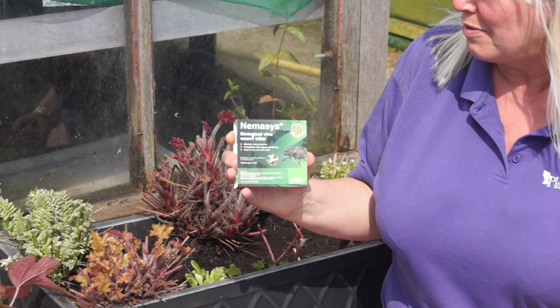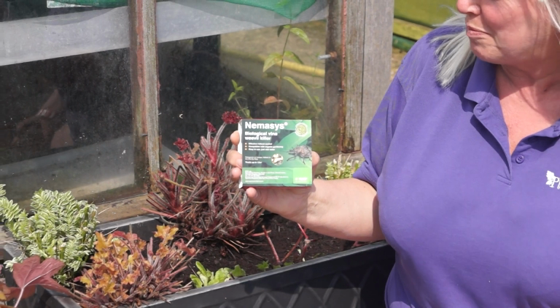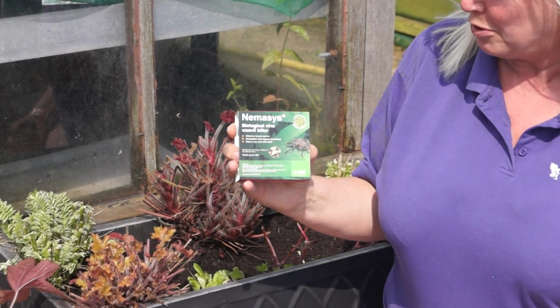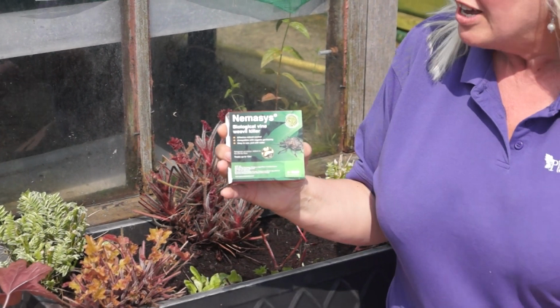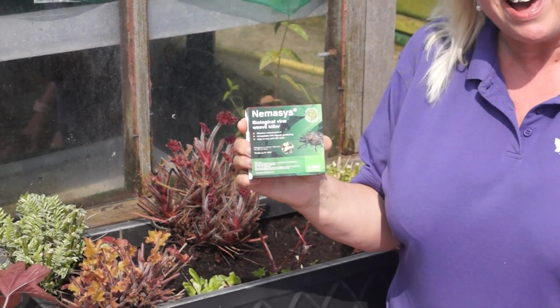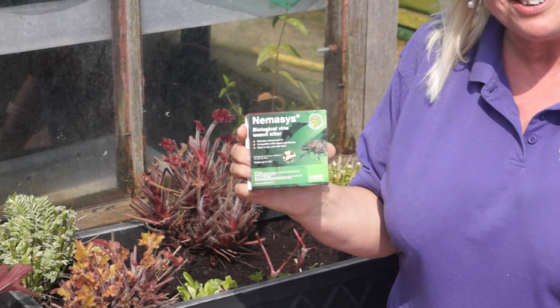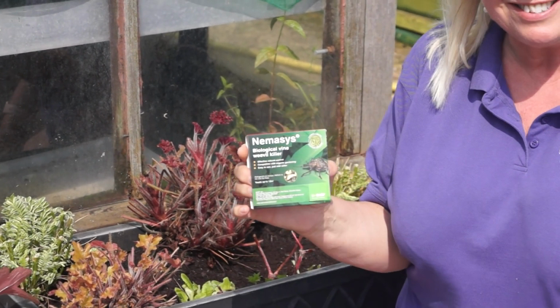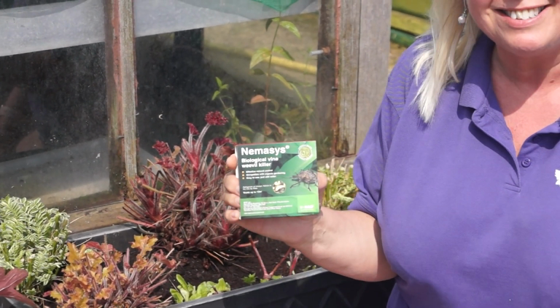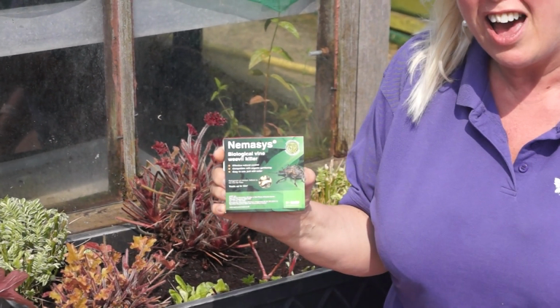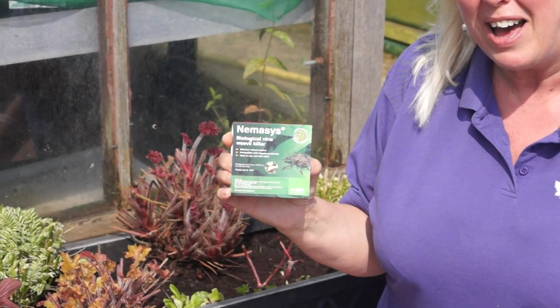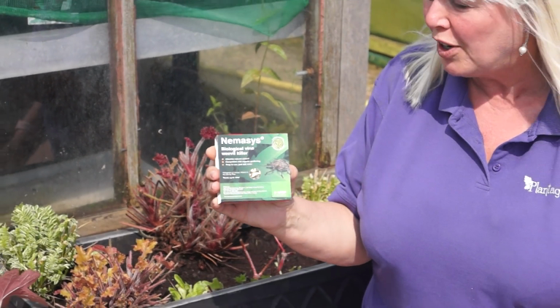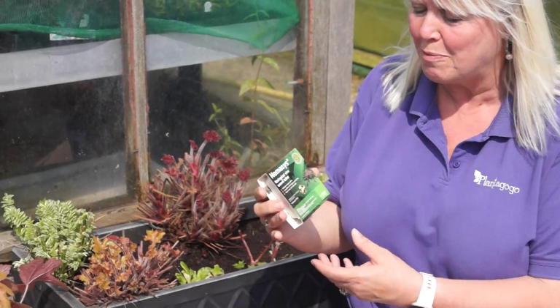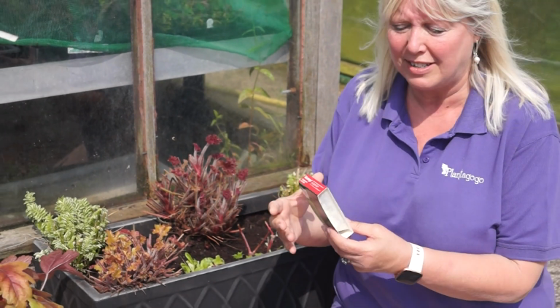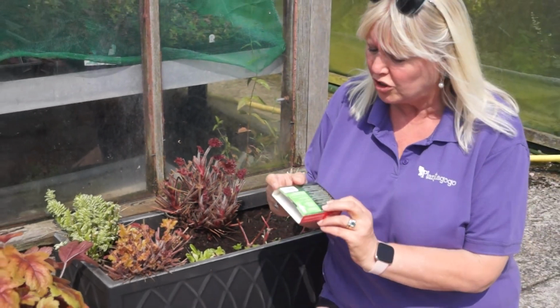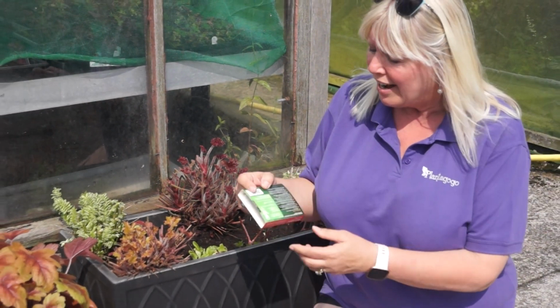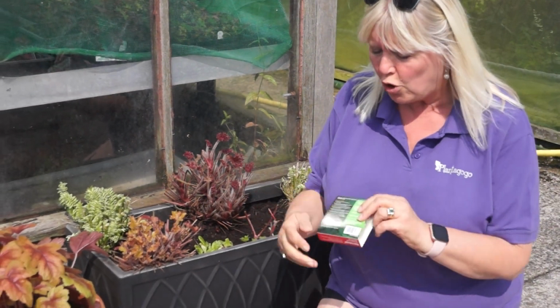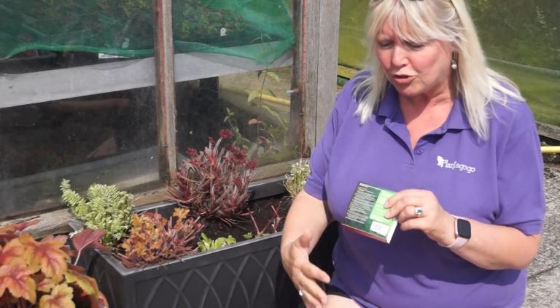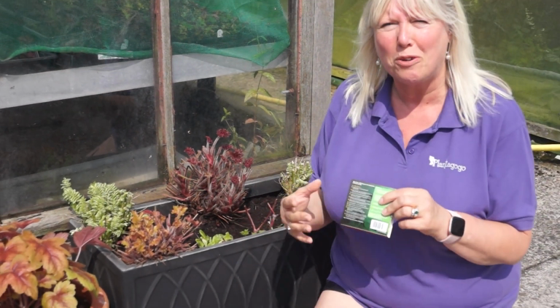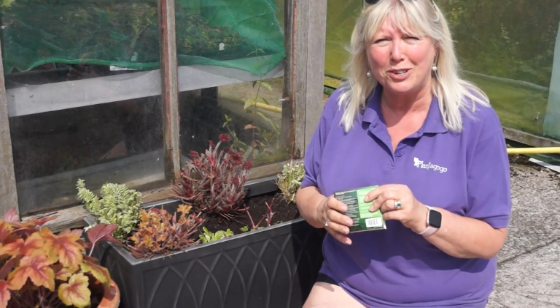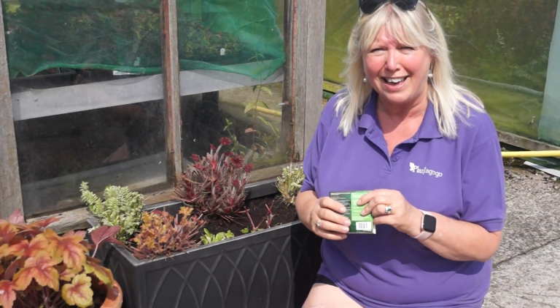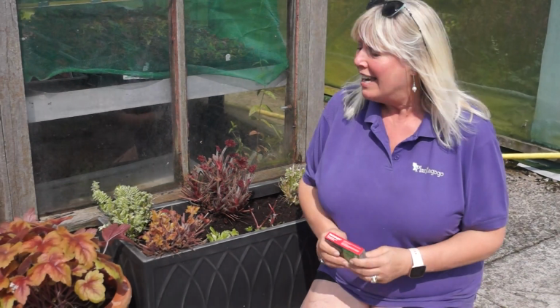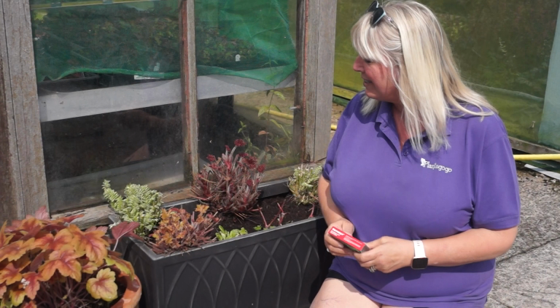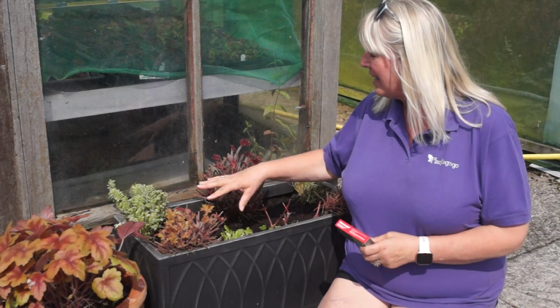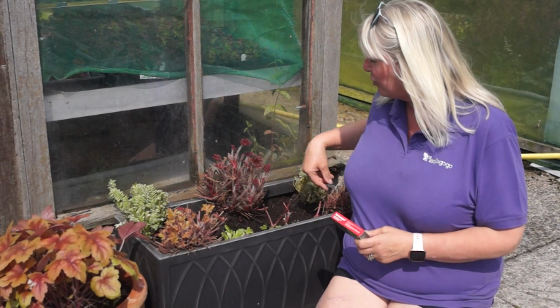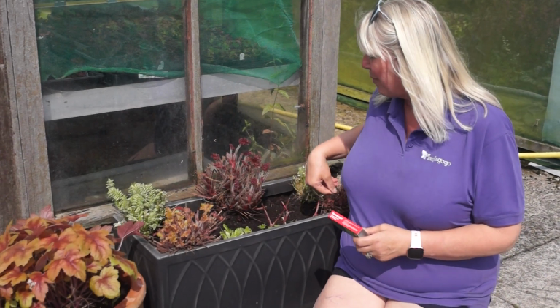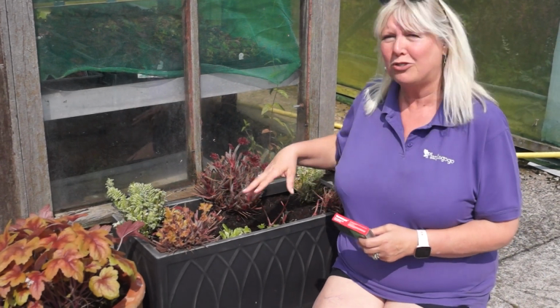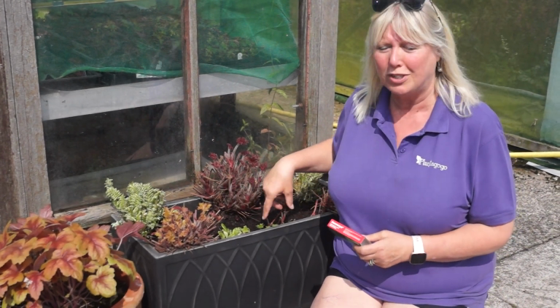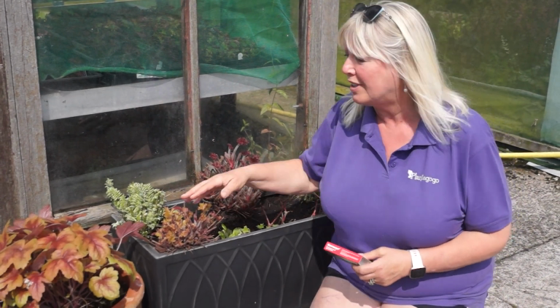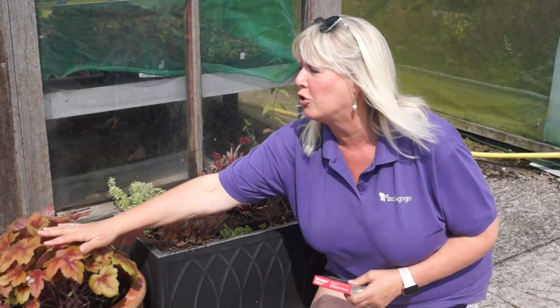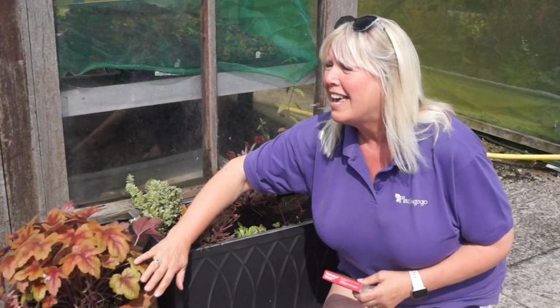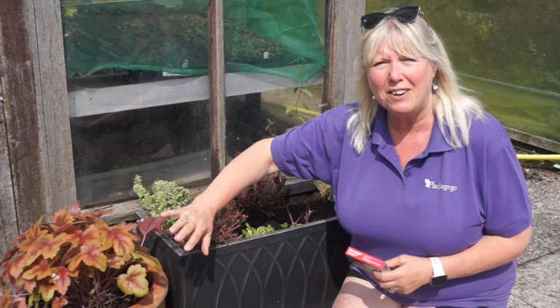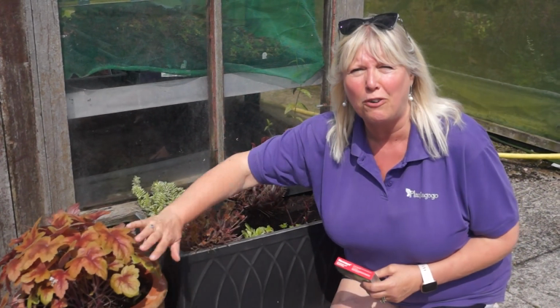You can buy these in garden centres and online from Amazon and such. It has all the instructions on what to do there. It makes it easy if you have chopped them back just to water them, but you can still do them even if they're full.